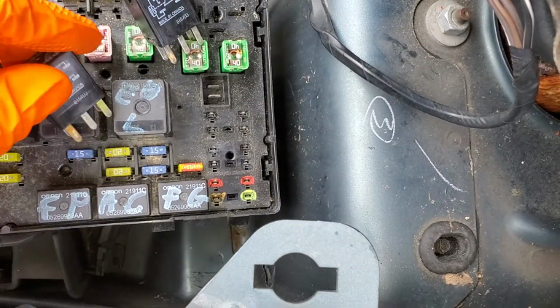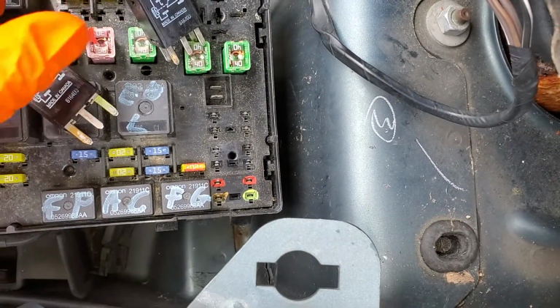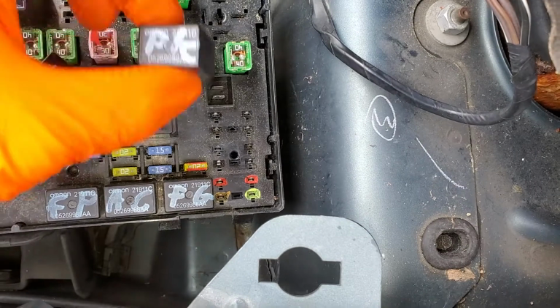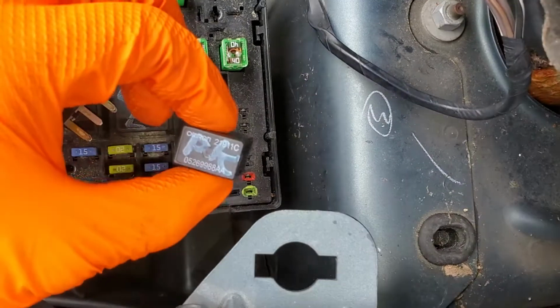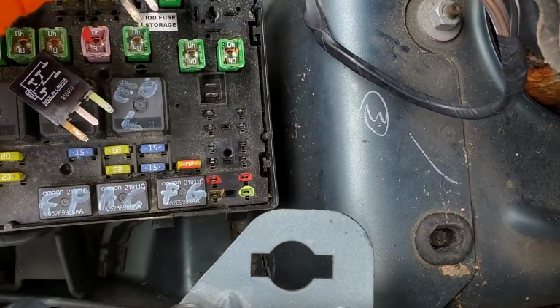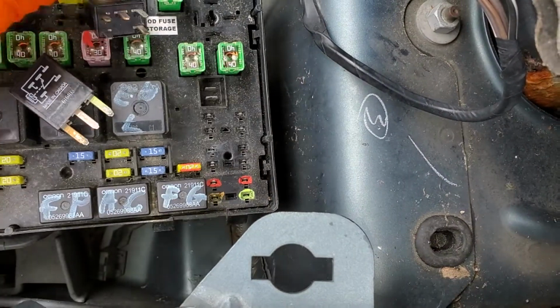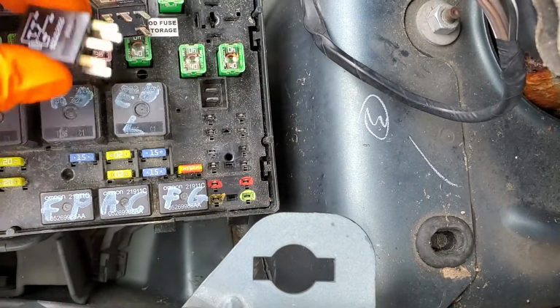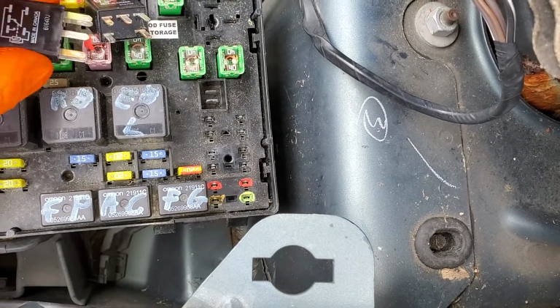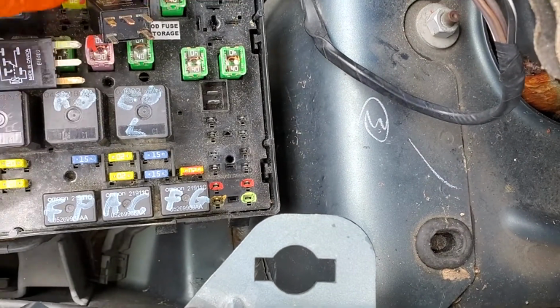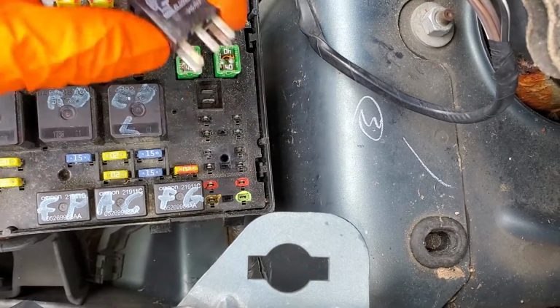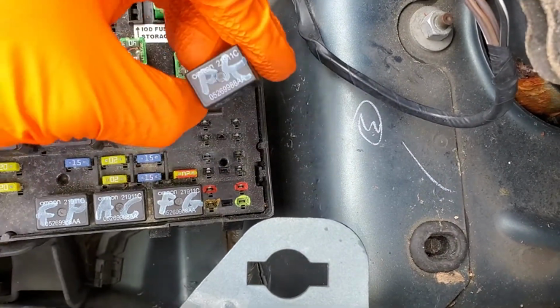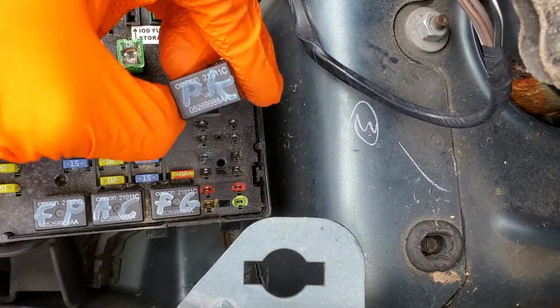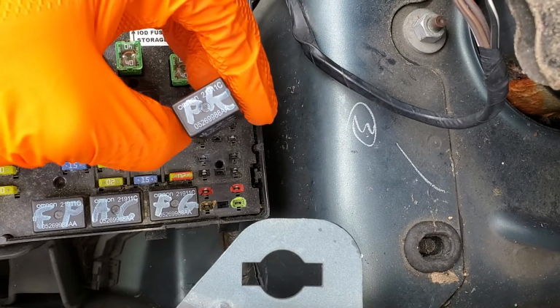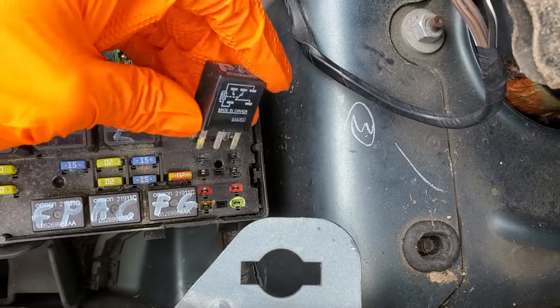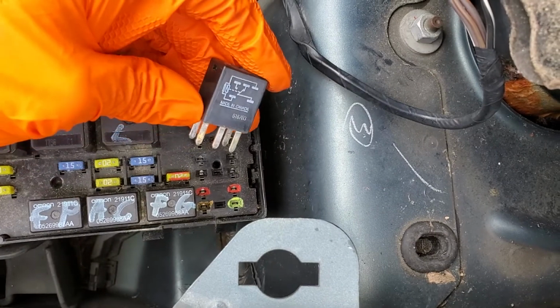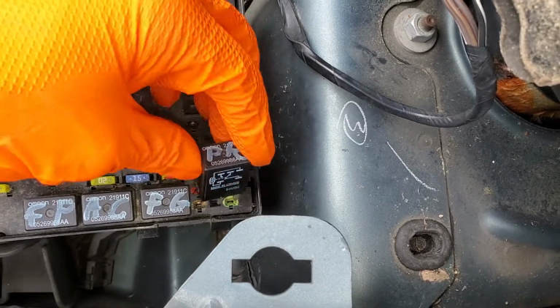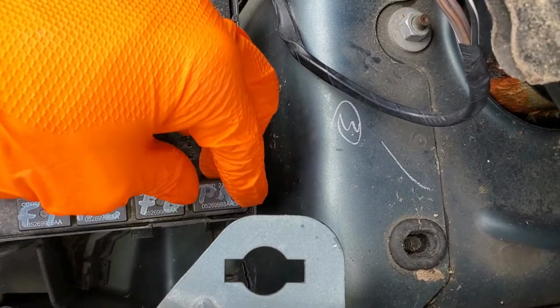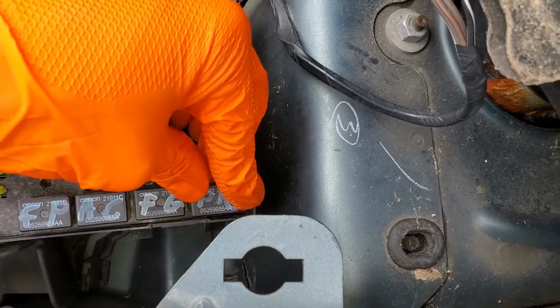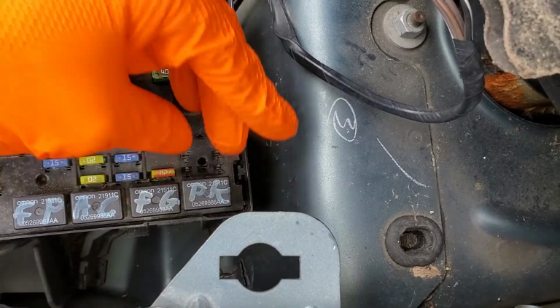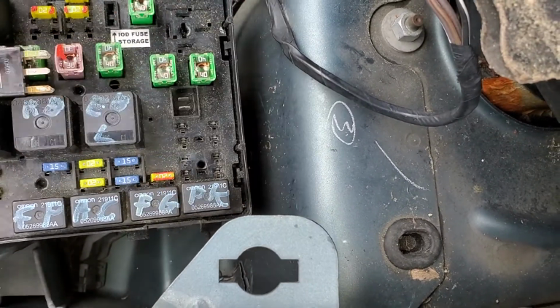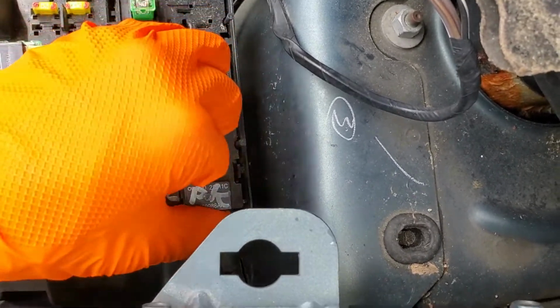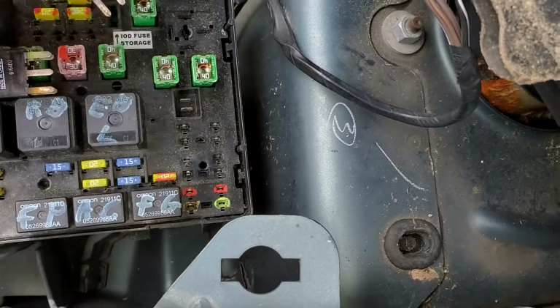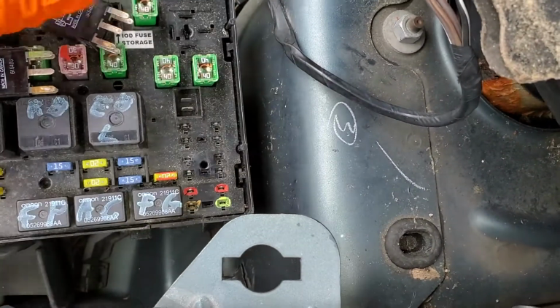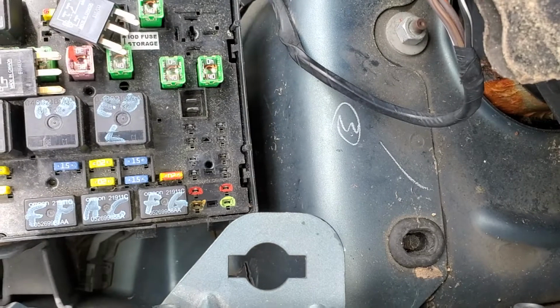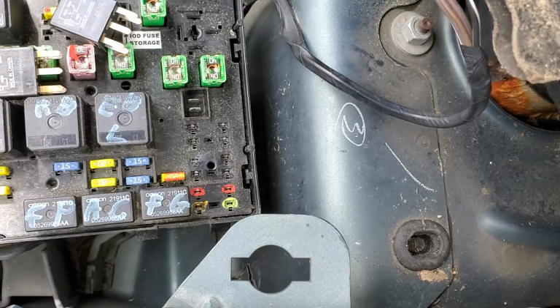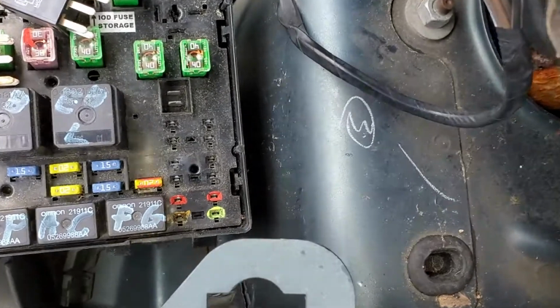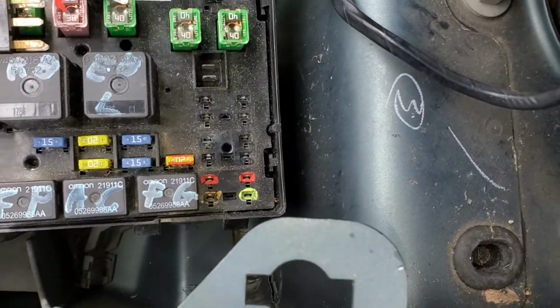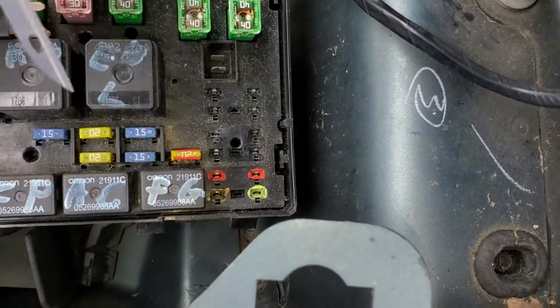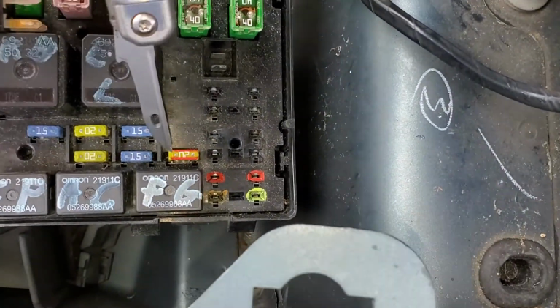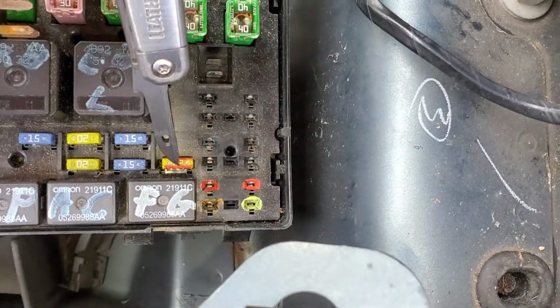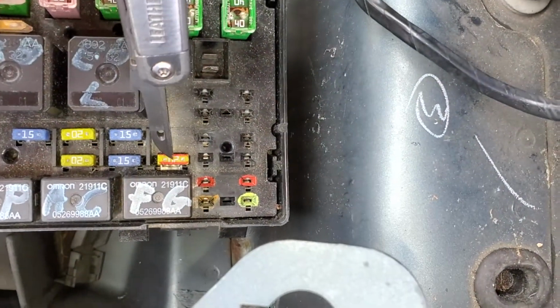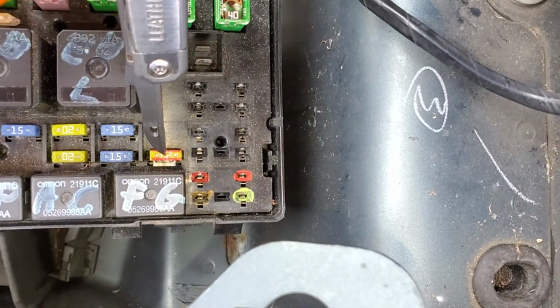You can also swap these relays around — that's another good troubleshooting step. If your park lights work, you know your parking light relay works, and so you could put that relay in its place just to test it out.